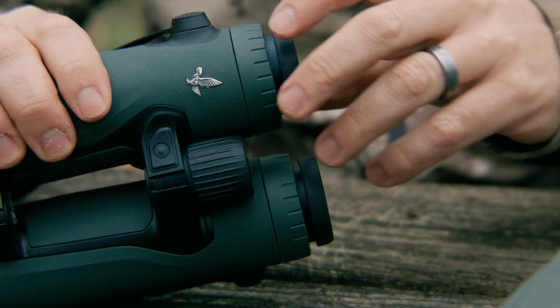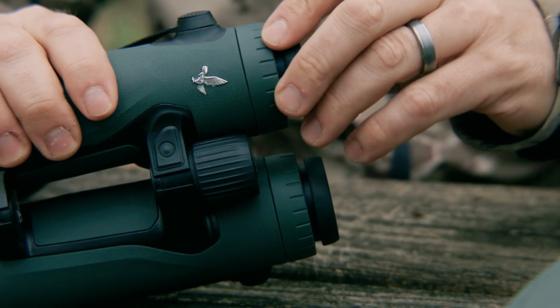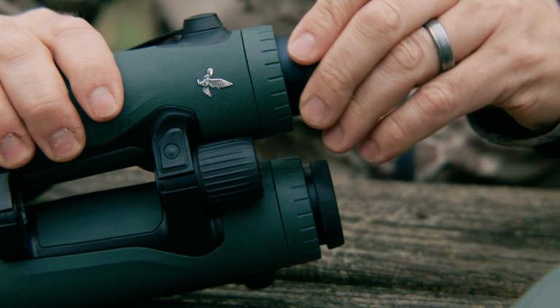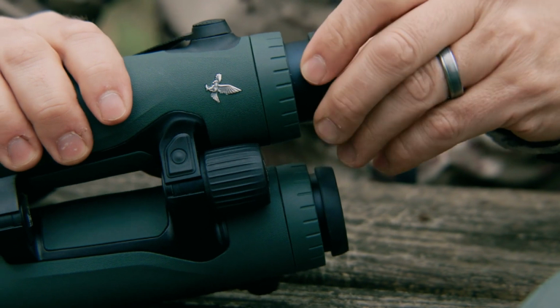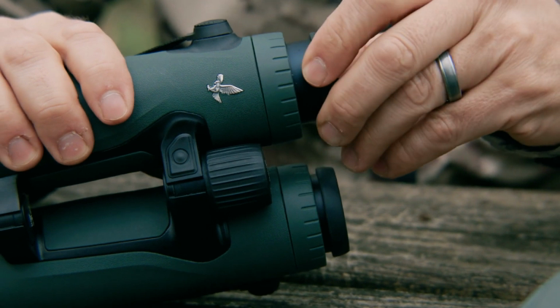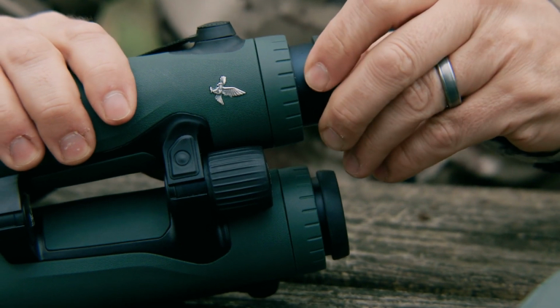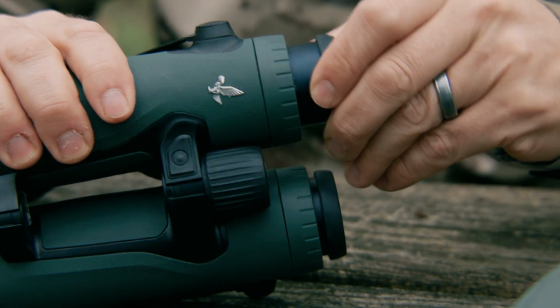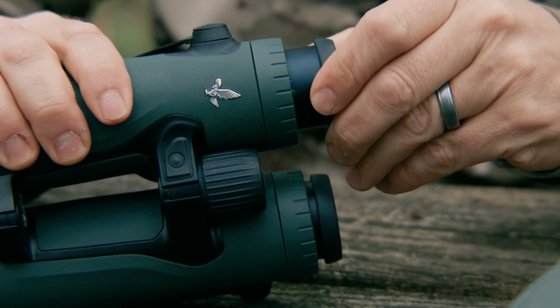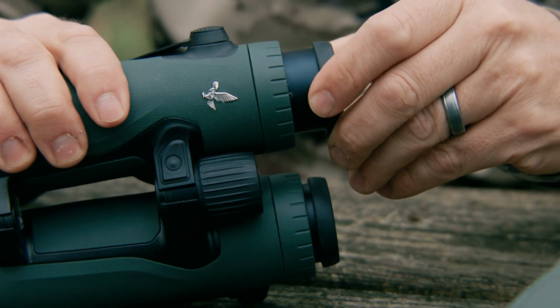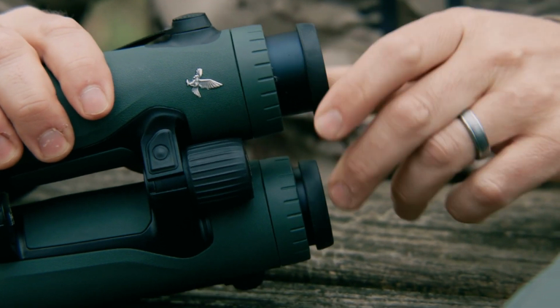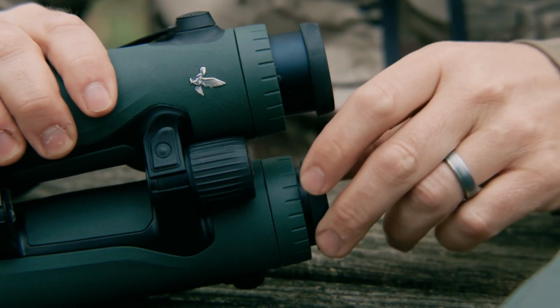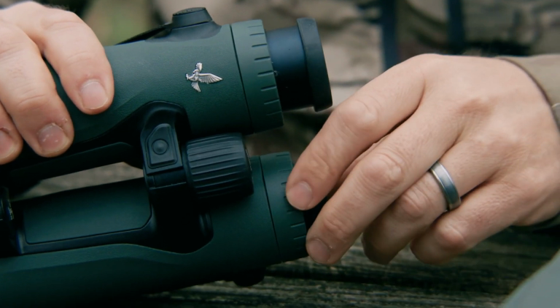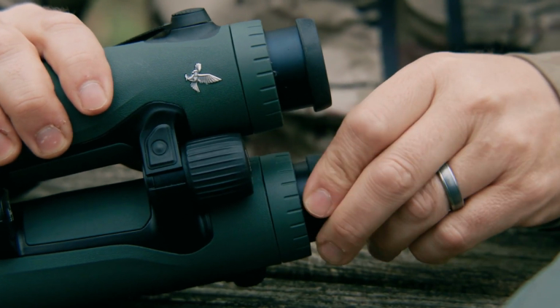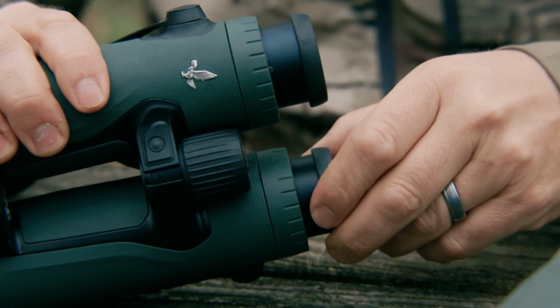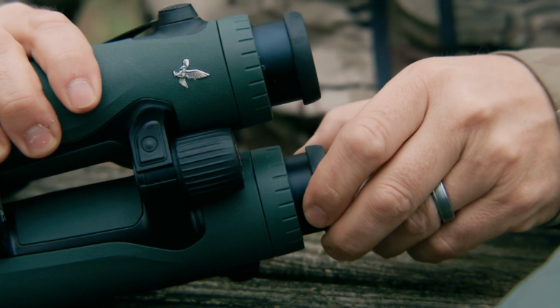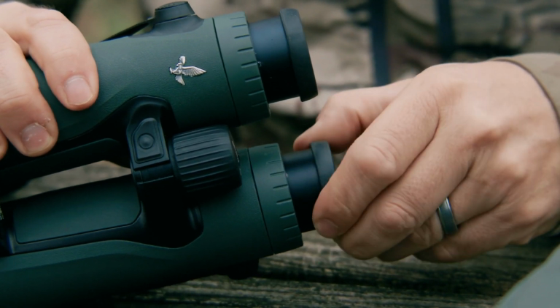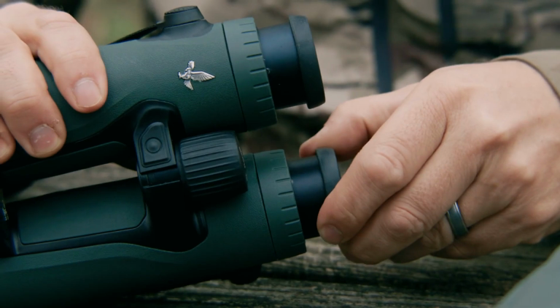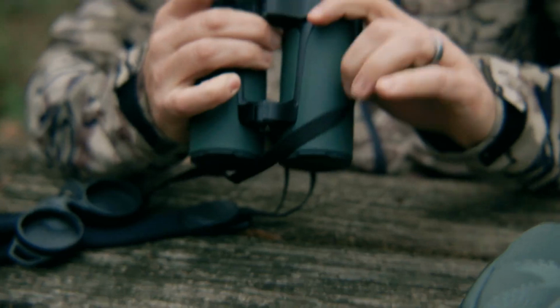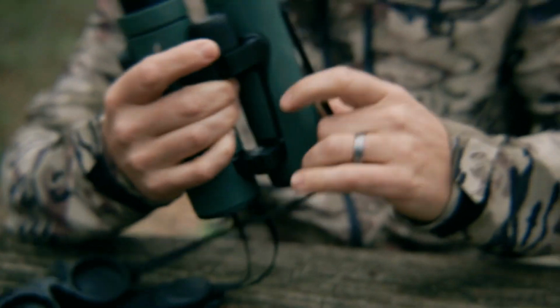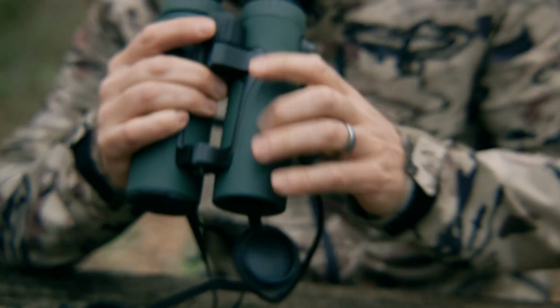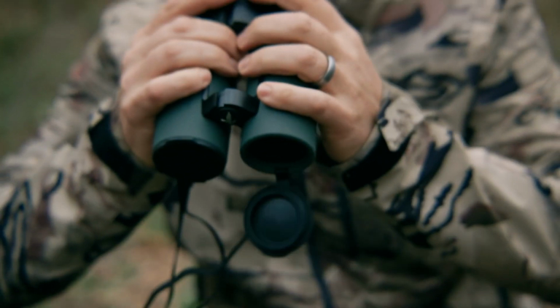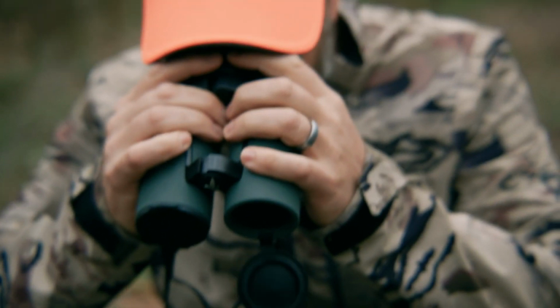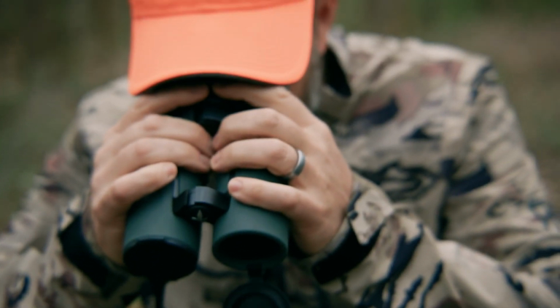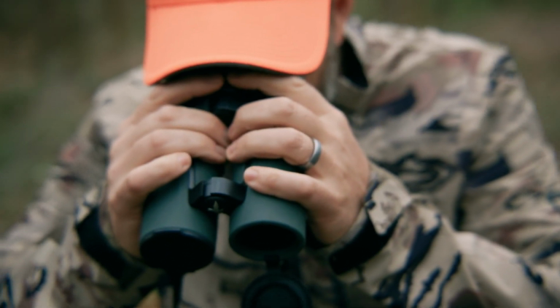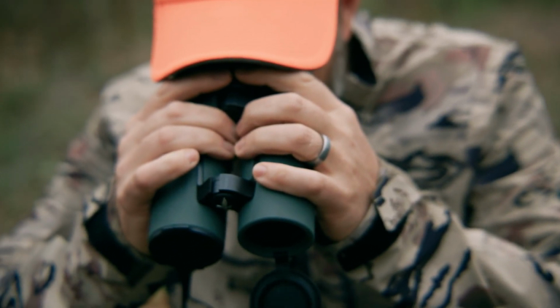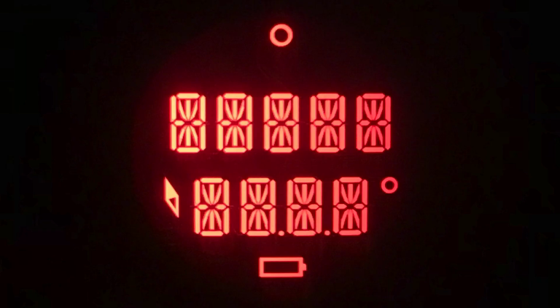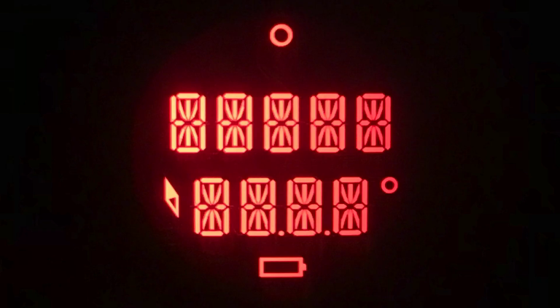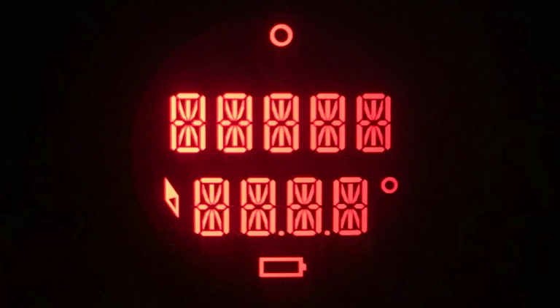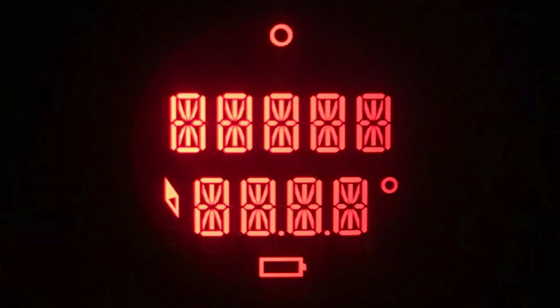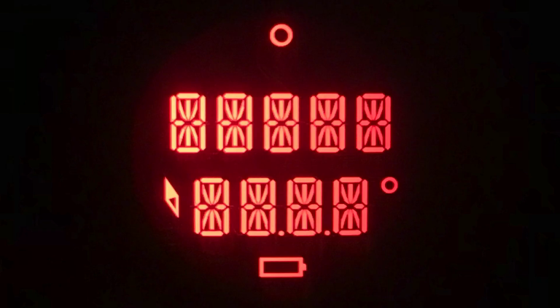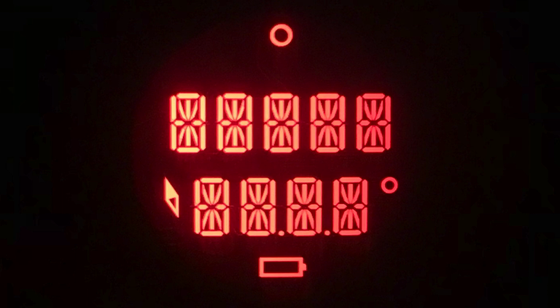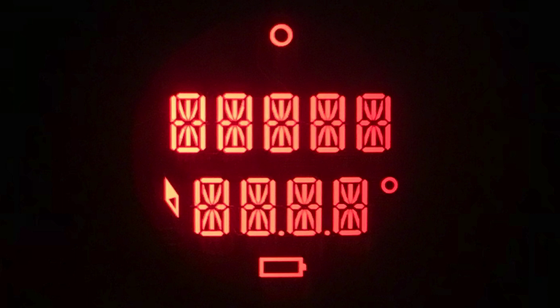You may want to fine-tune the position of the eye cups to get the most comfortable position for your individual eye relief and positioning of the display in the right side barrel.